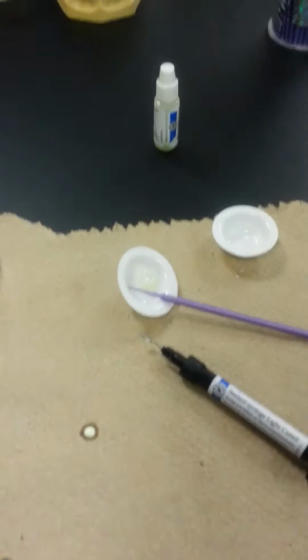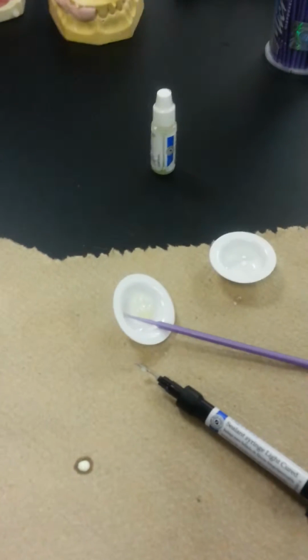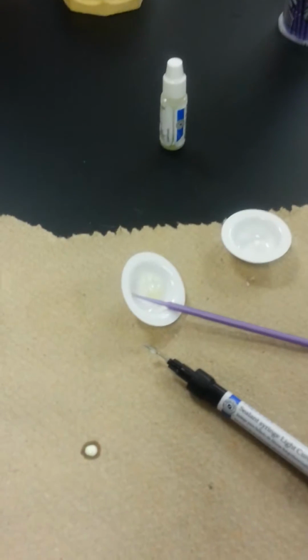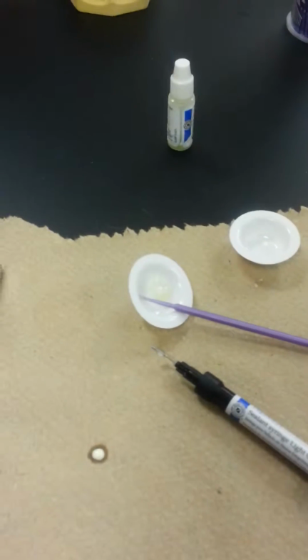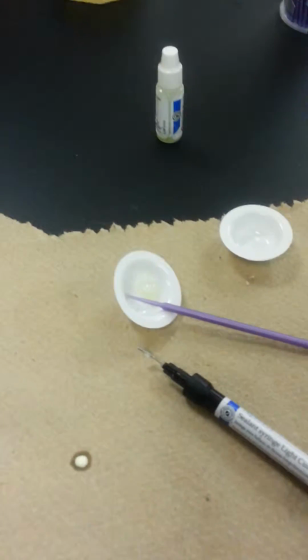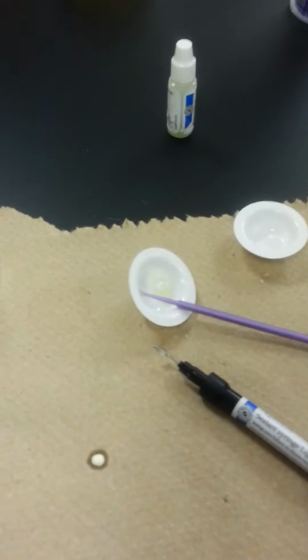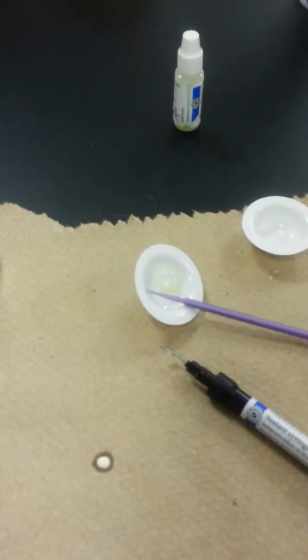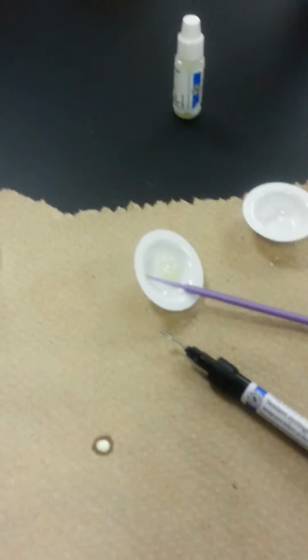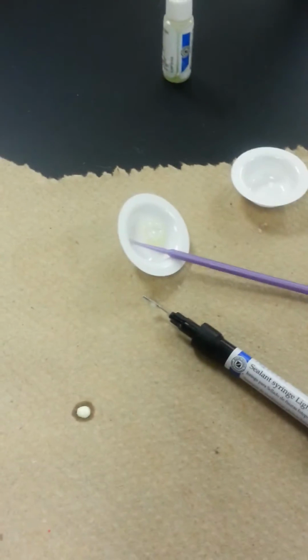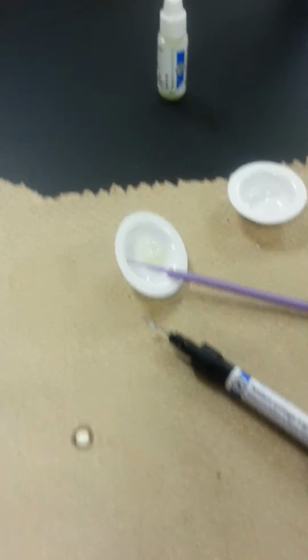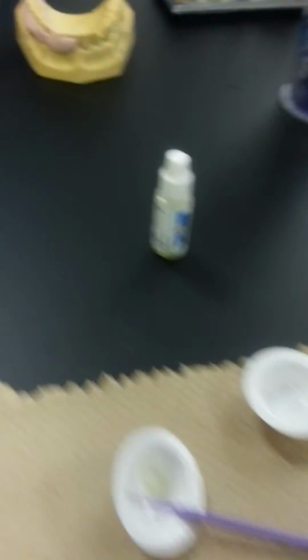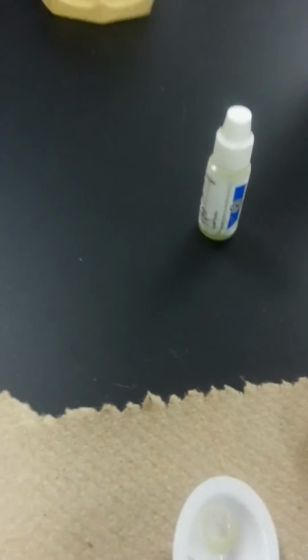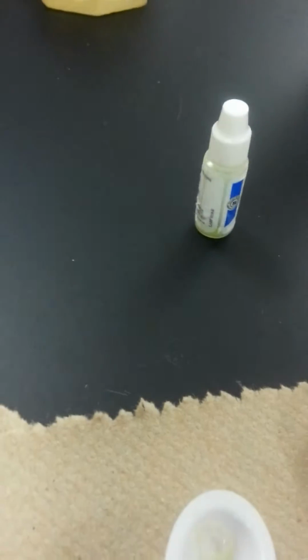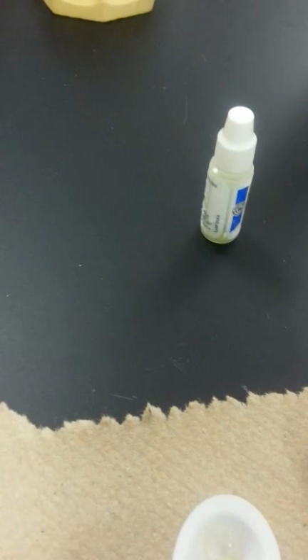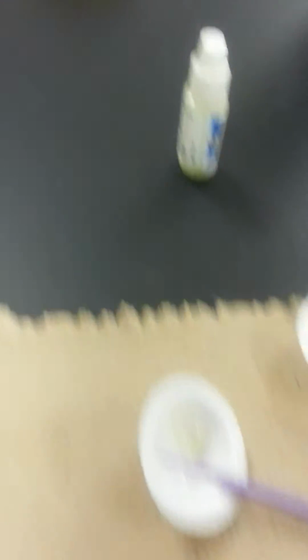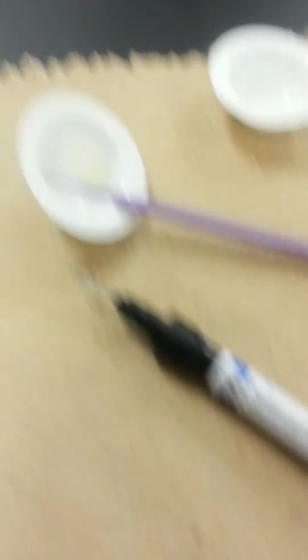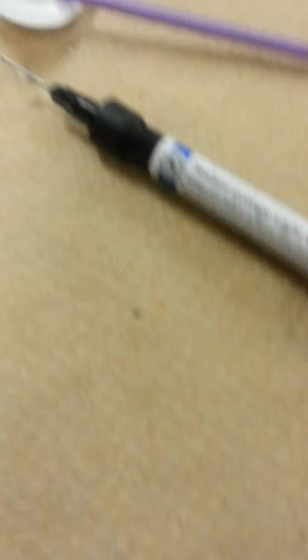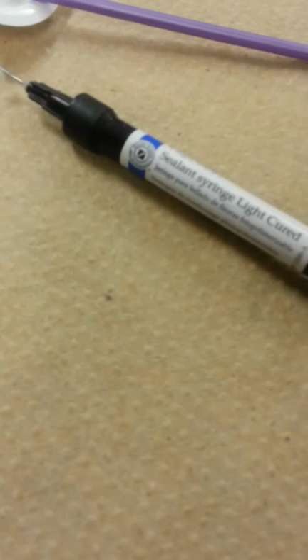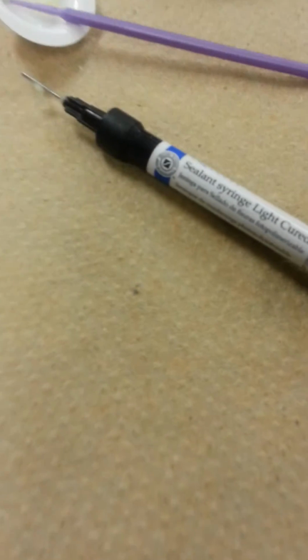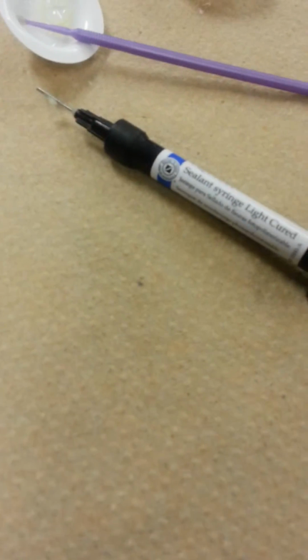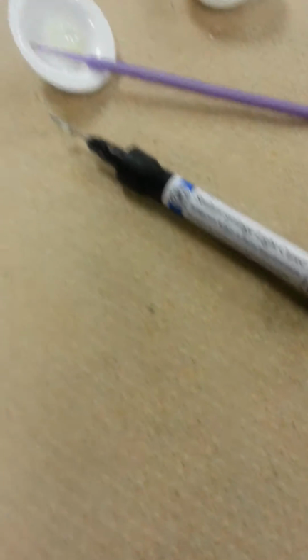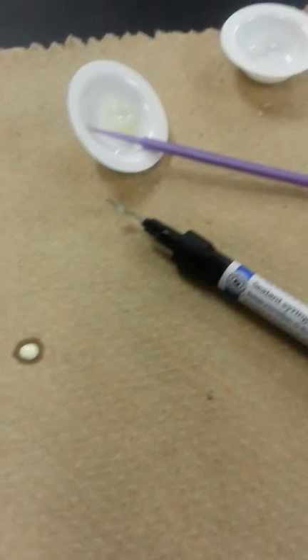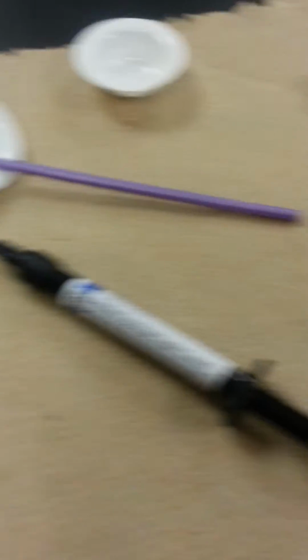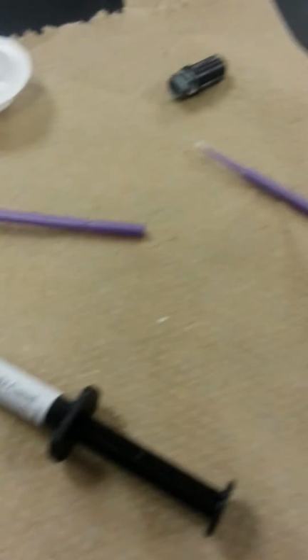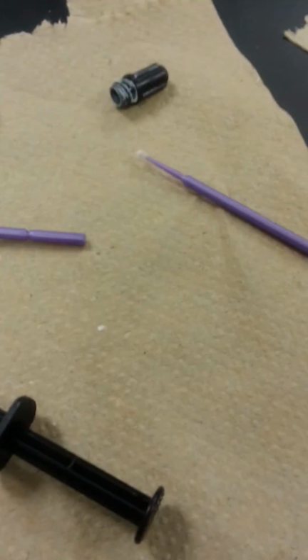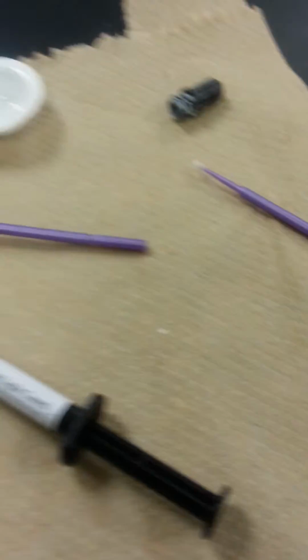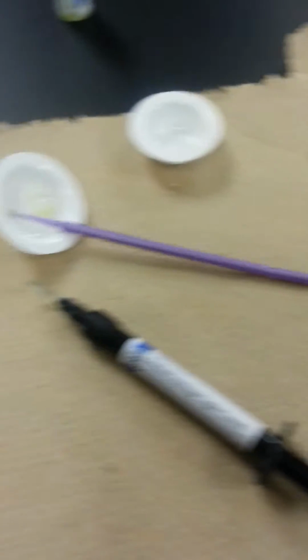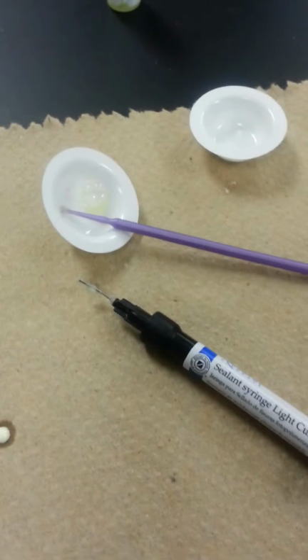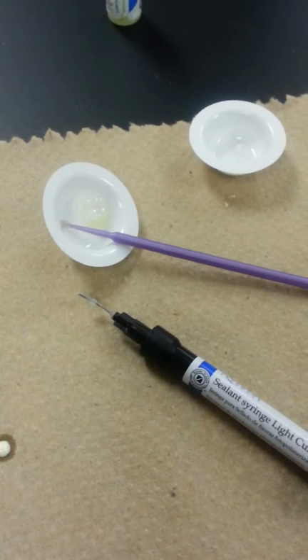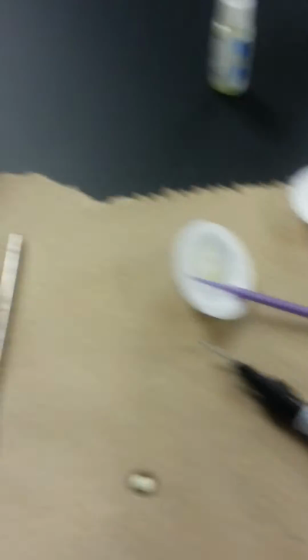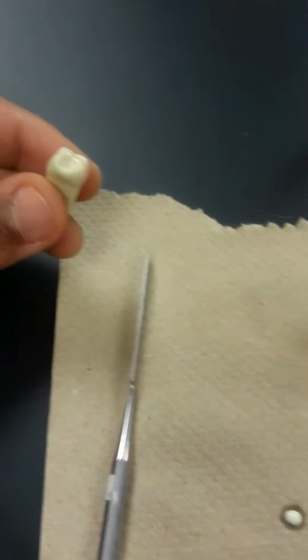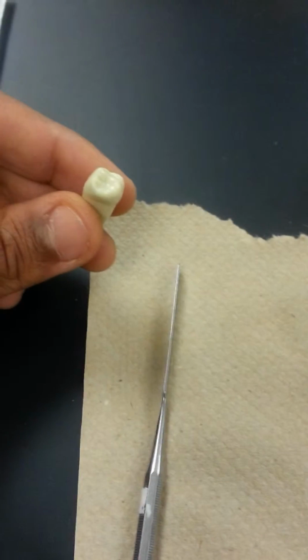Alright, I'm doing the etching and the sealing of the tooth. I have my etching syringe, my sealing syringe, two brushes, a dappin dish, and my tooth.